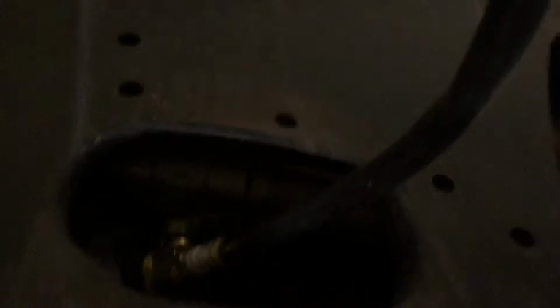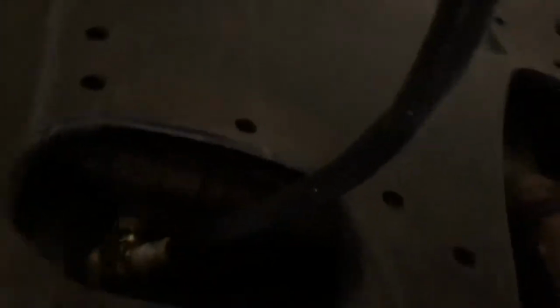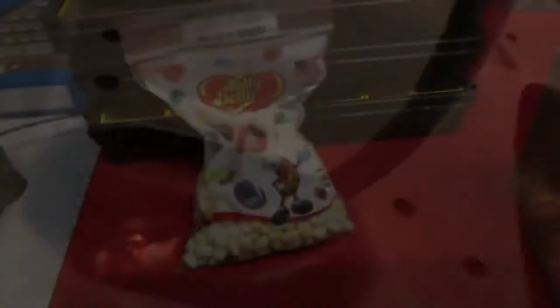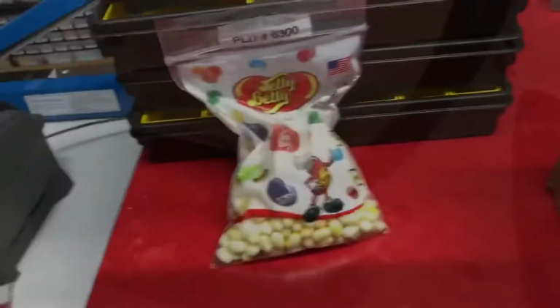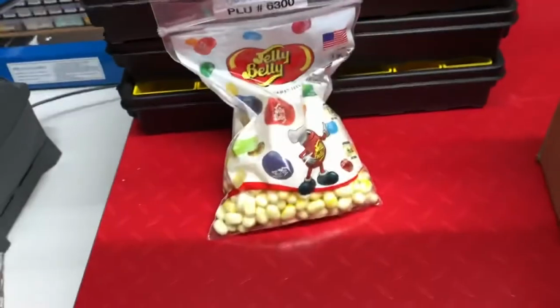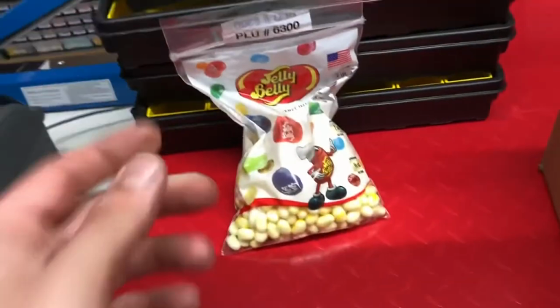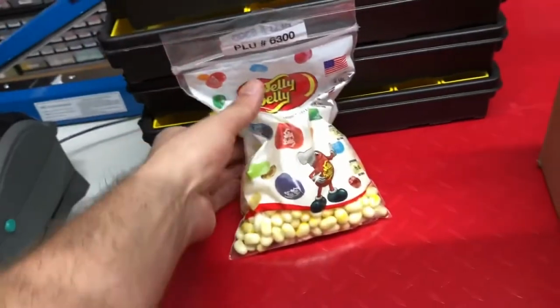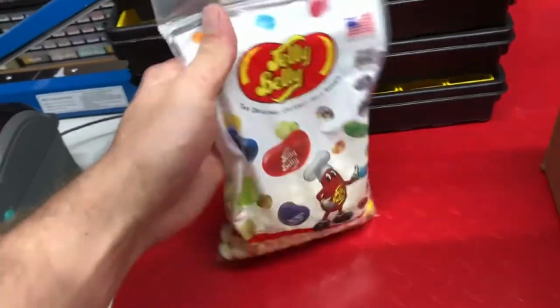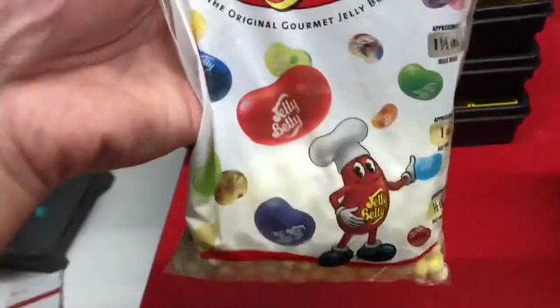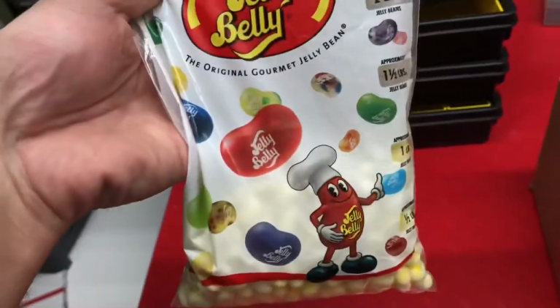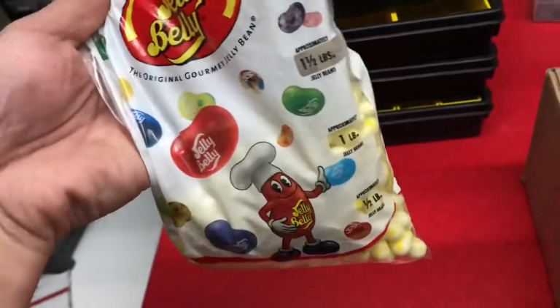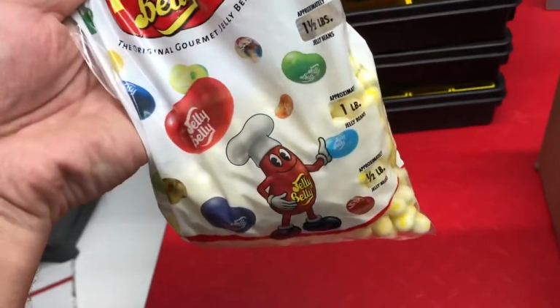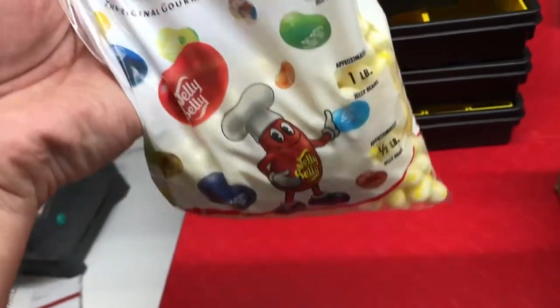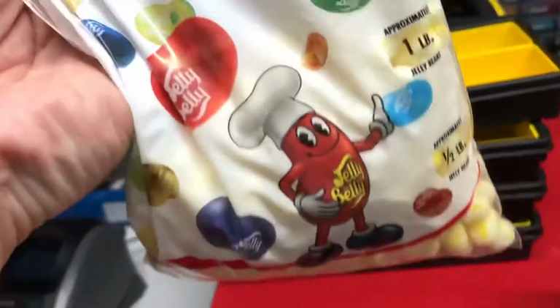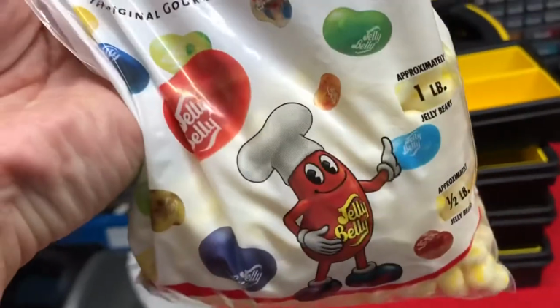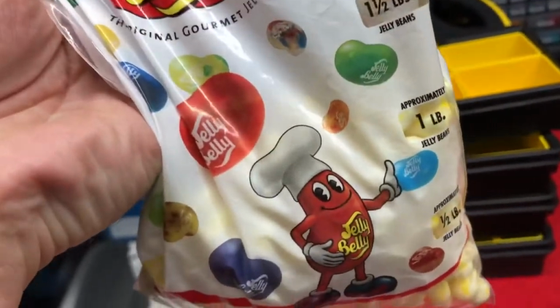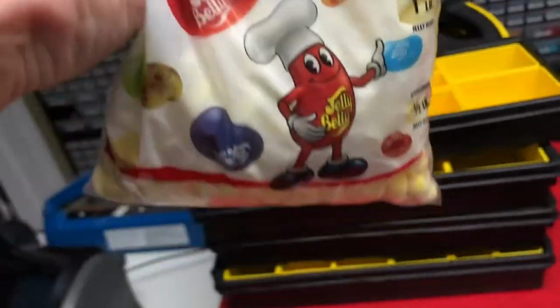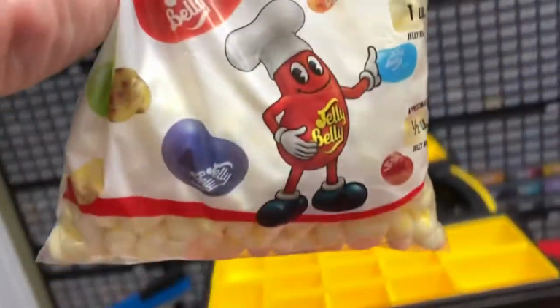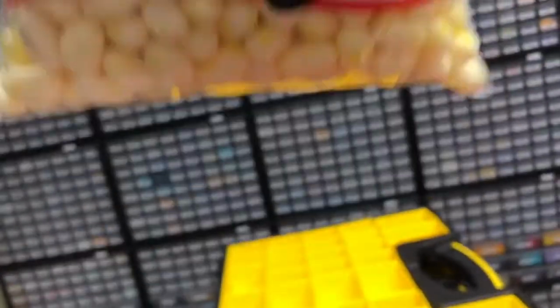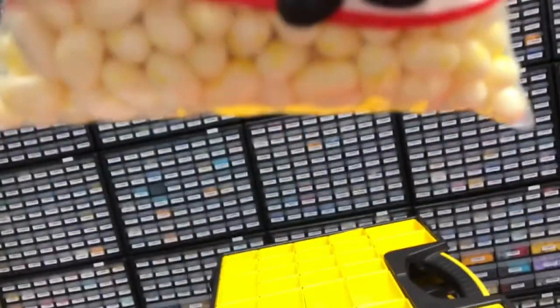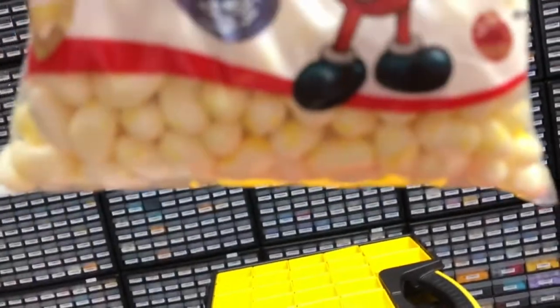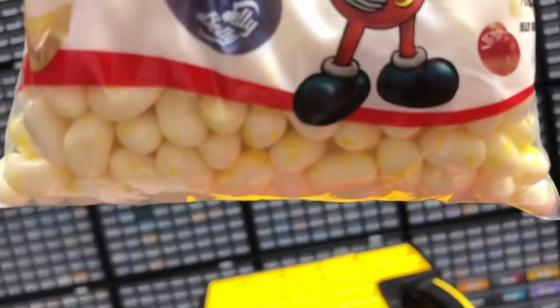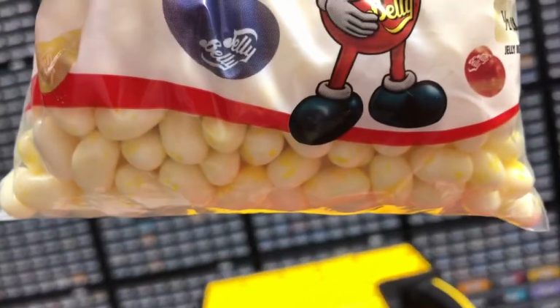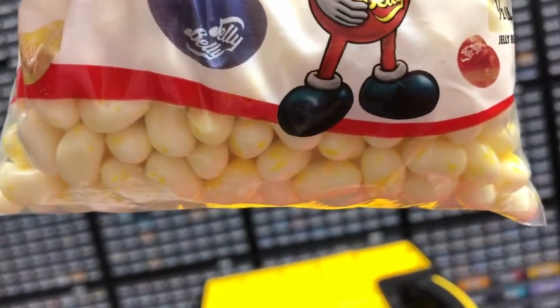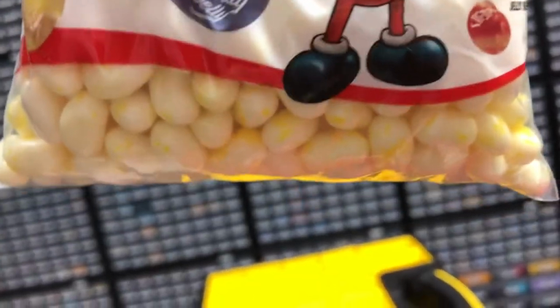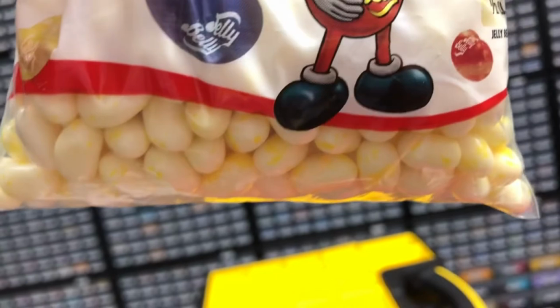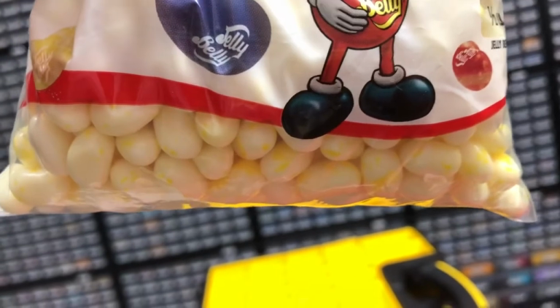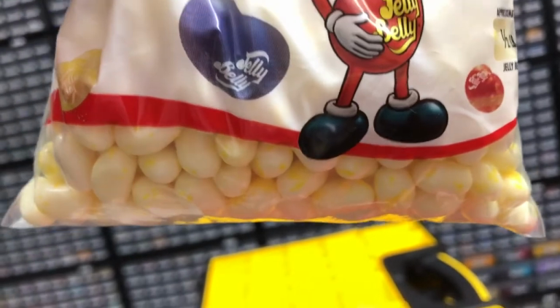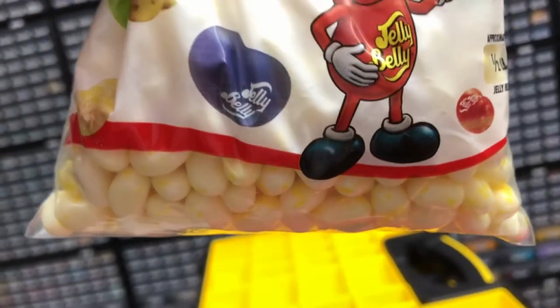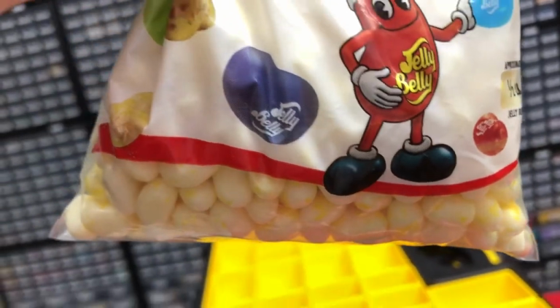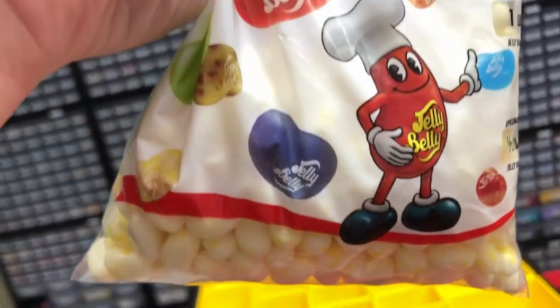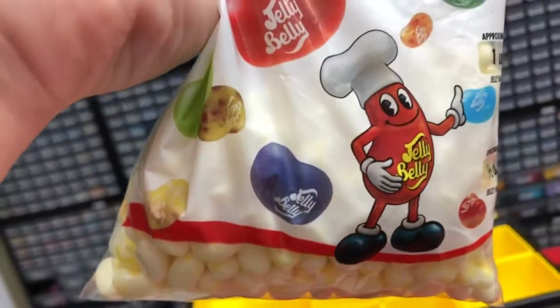The best thing to eat right here — Jelly Bellies. Got like a pound of the butter popcorn flavor. So good.